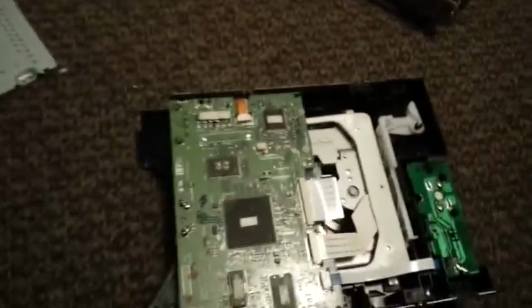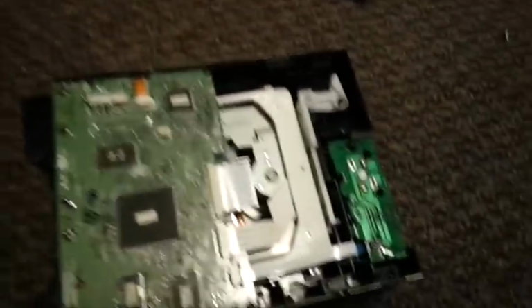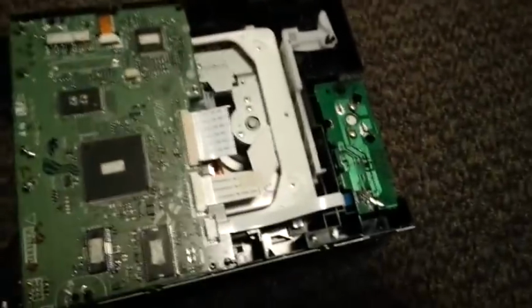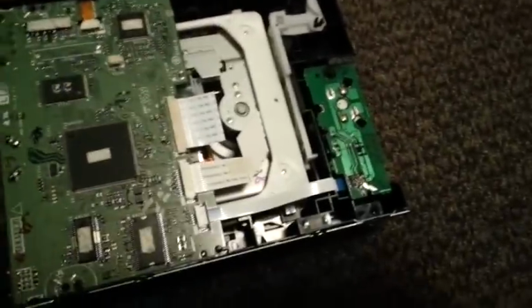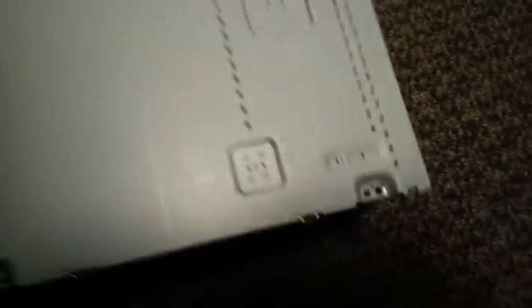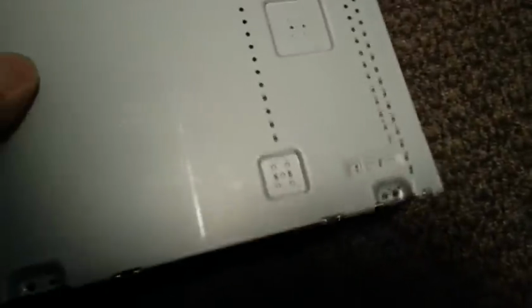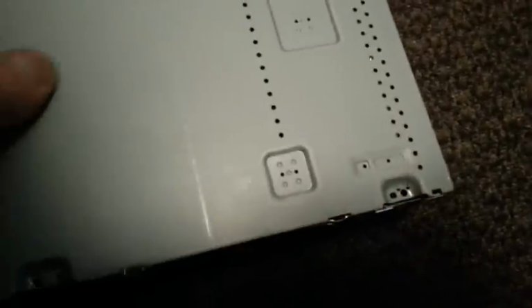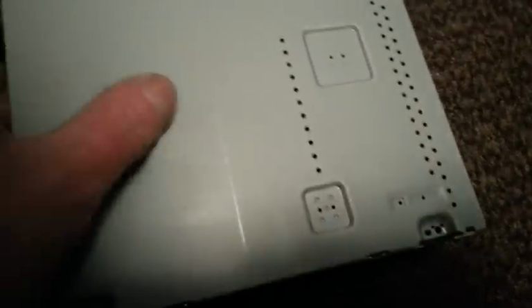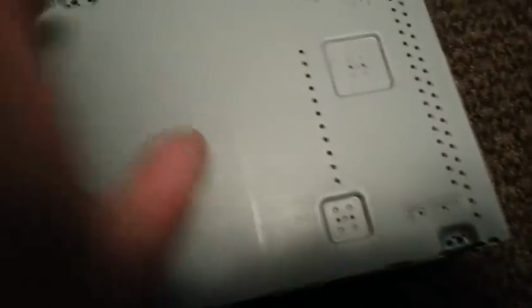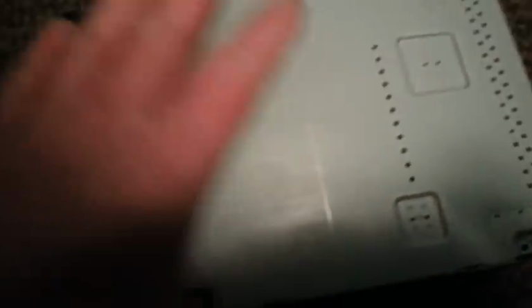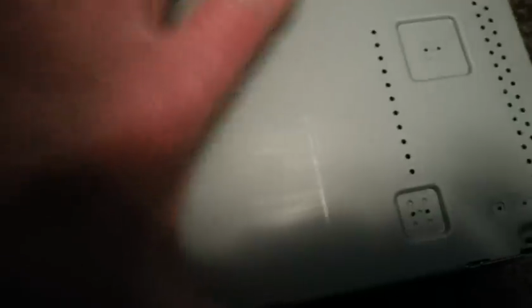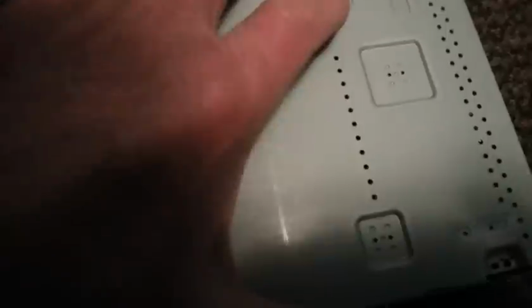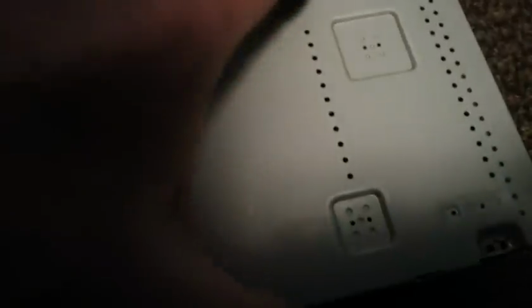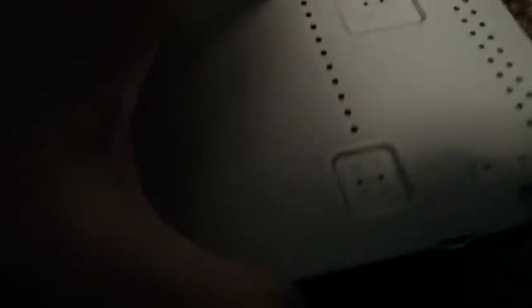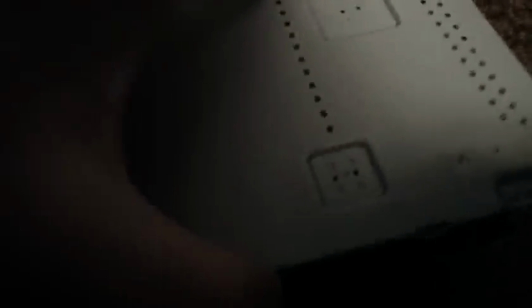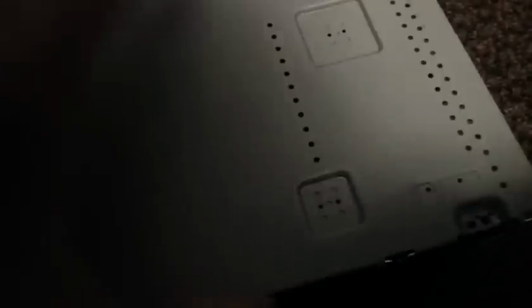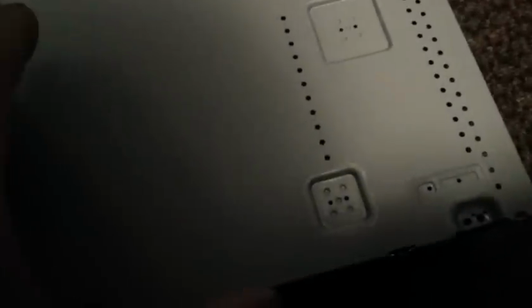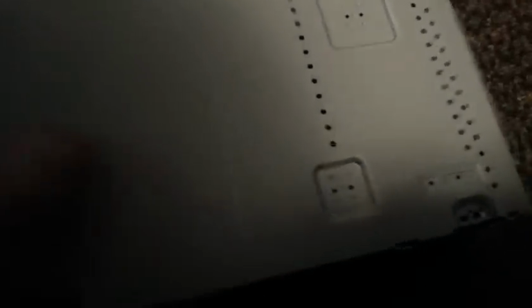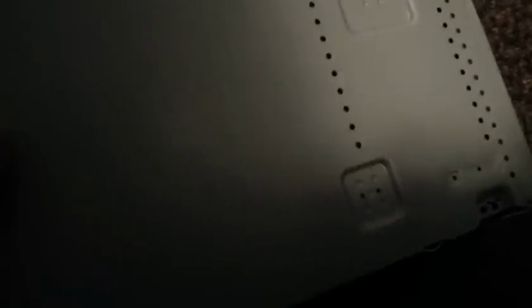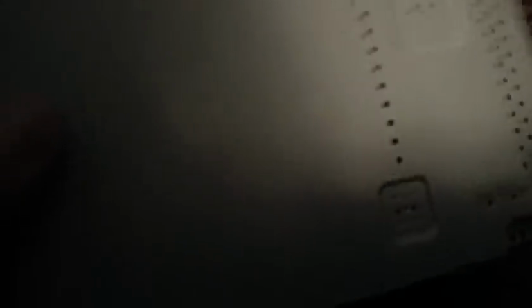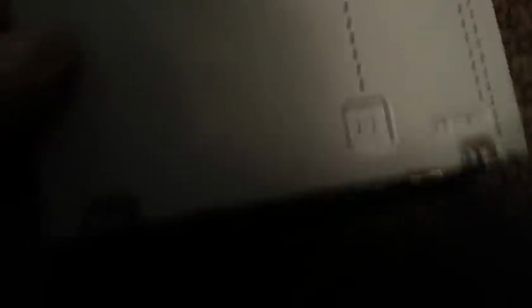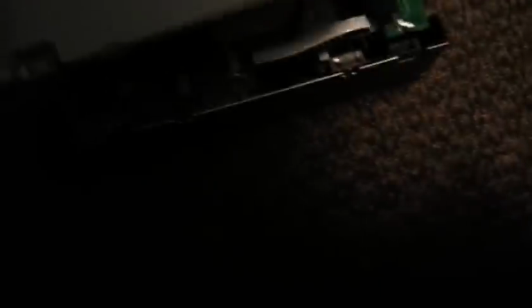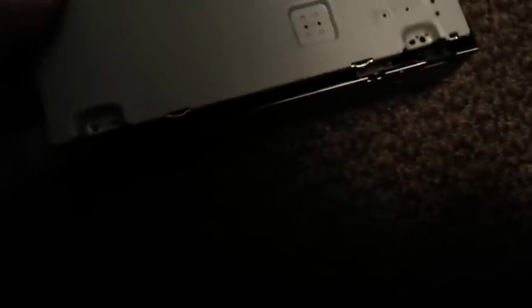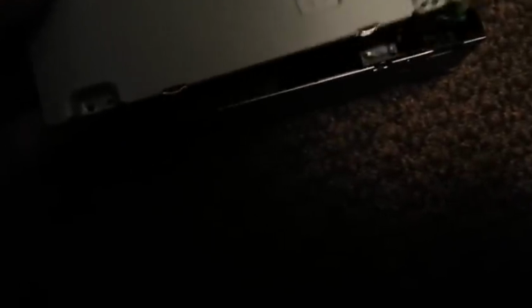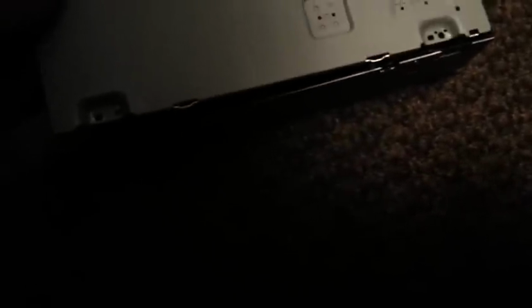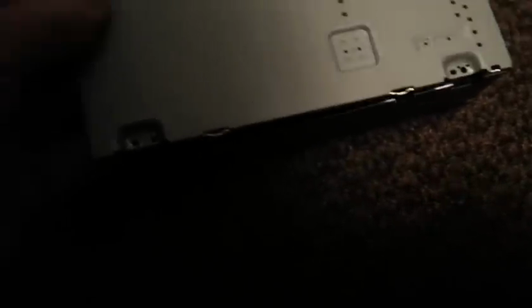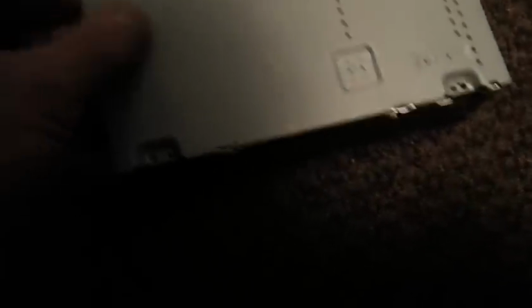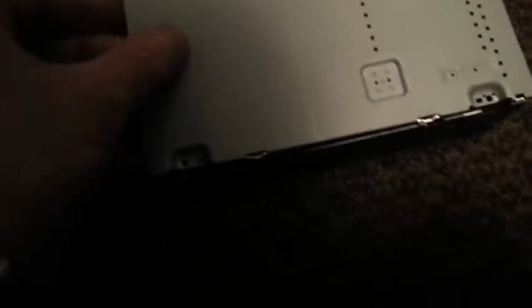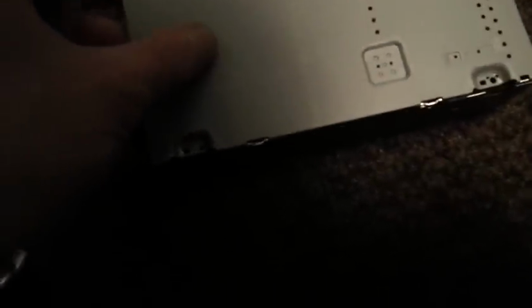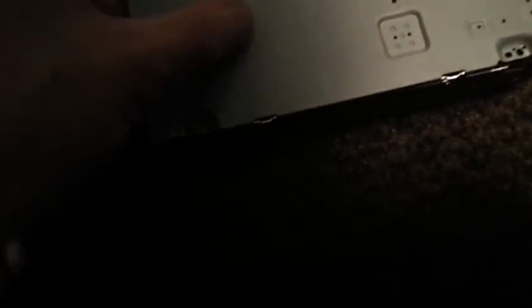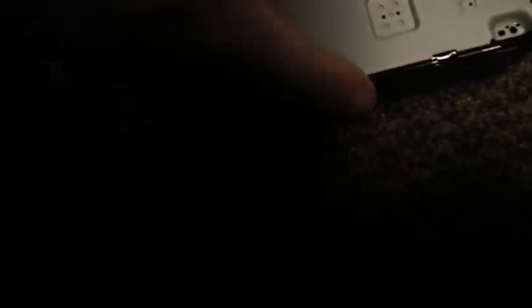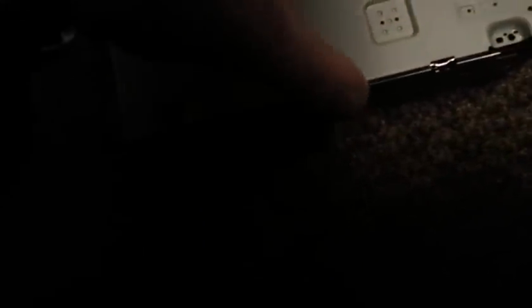With this model, like a lot of them, there are four screws on the bottom — take the bottom plate off and then get the top off. But you have to get the drawer out to do it properly.